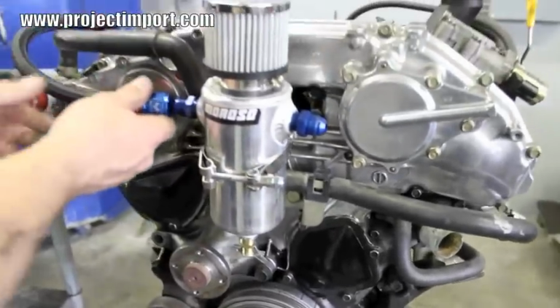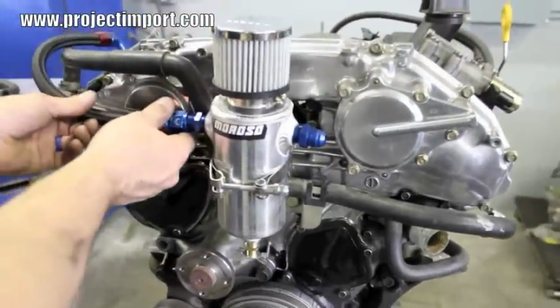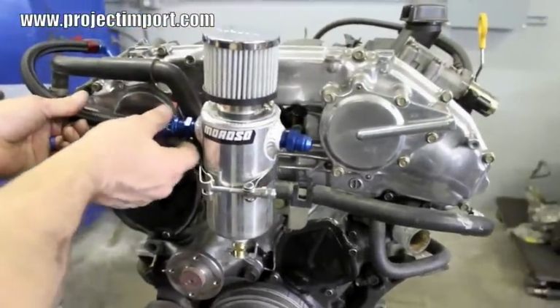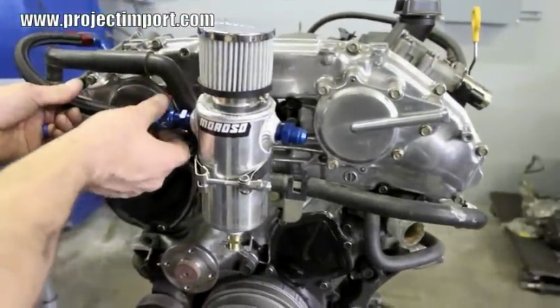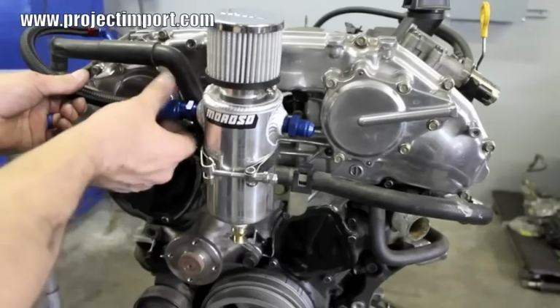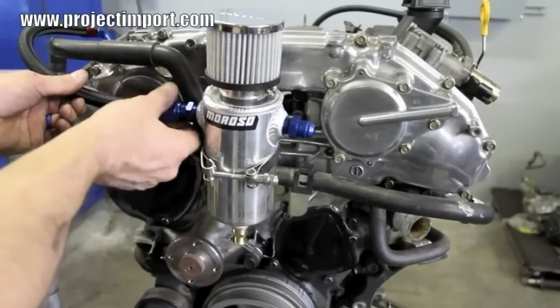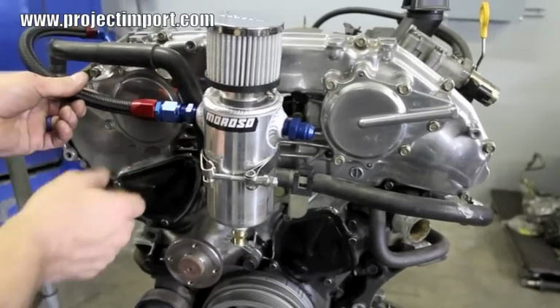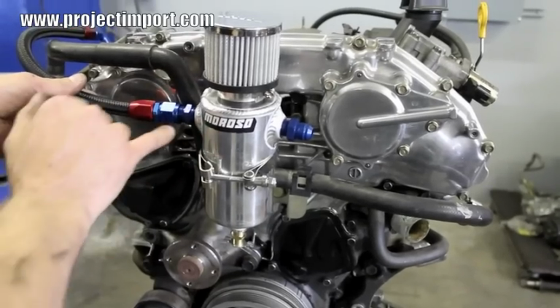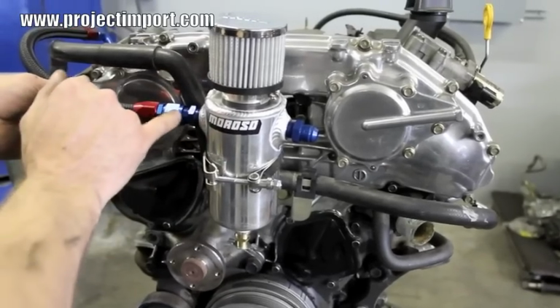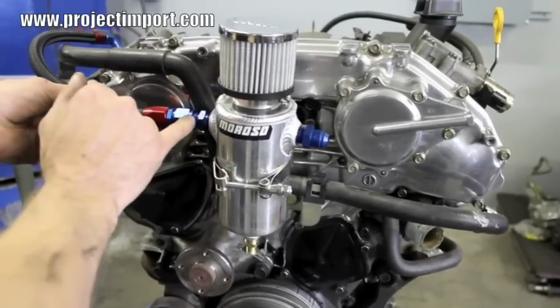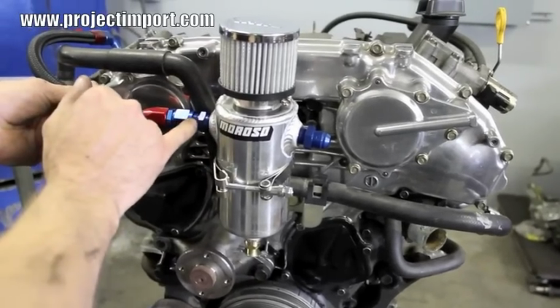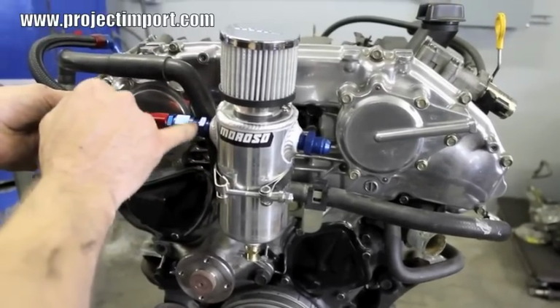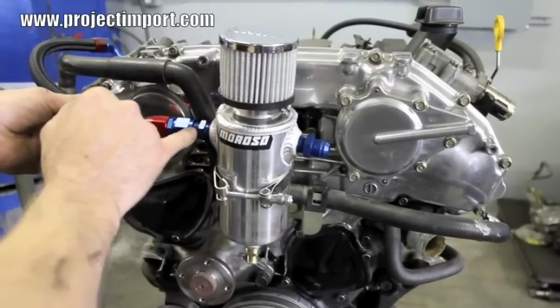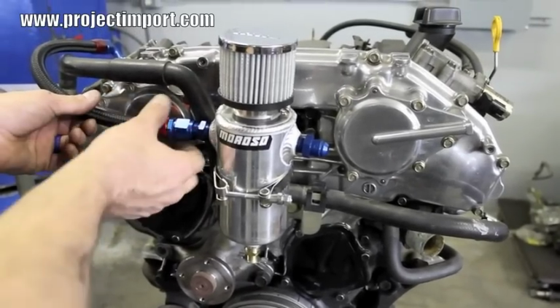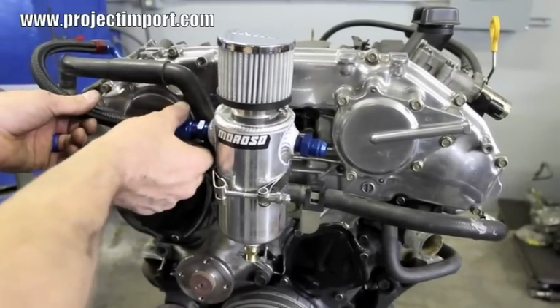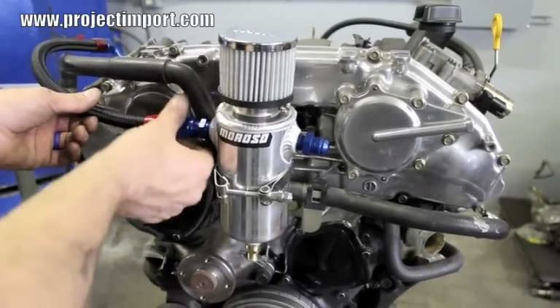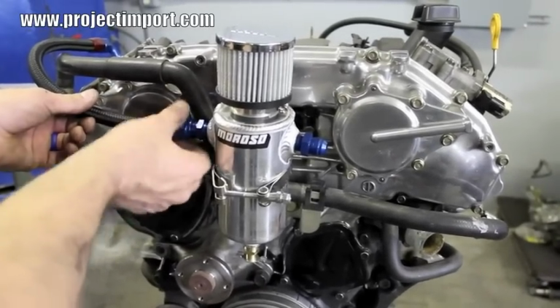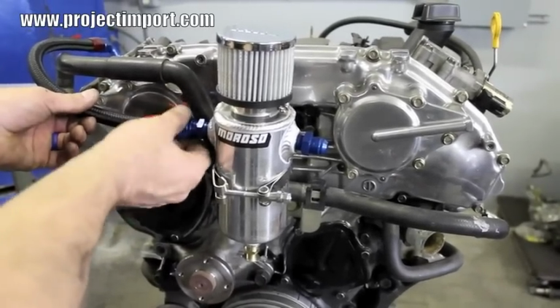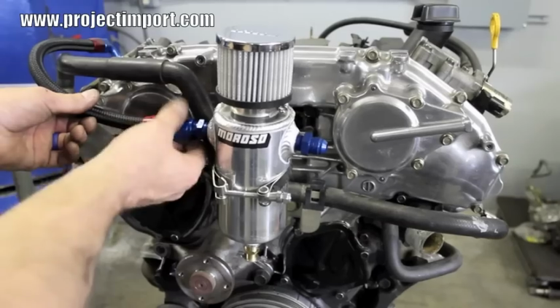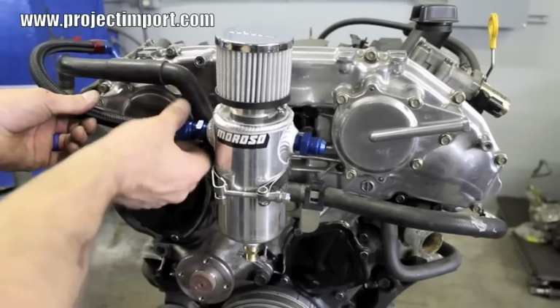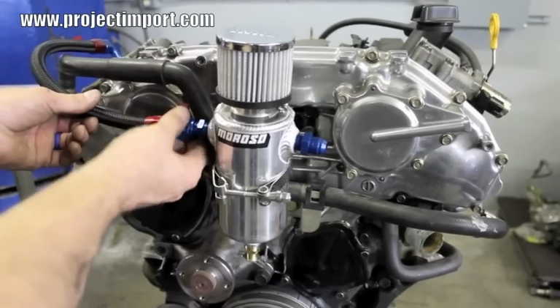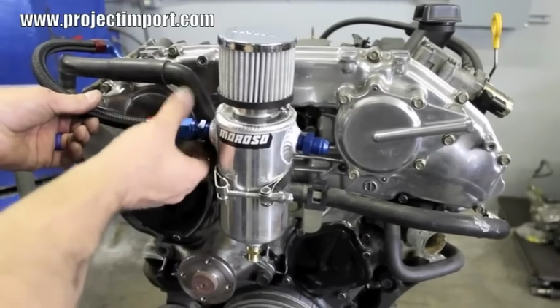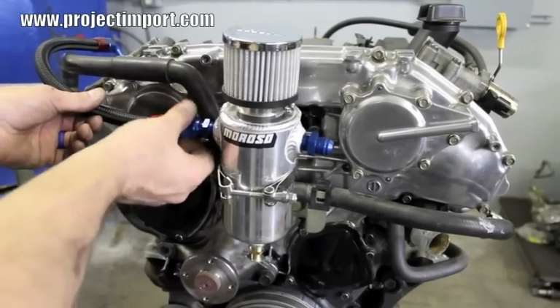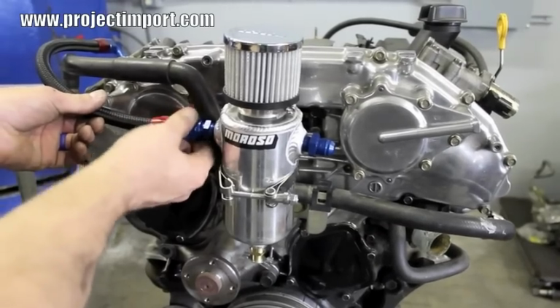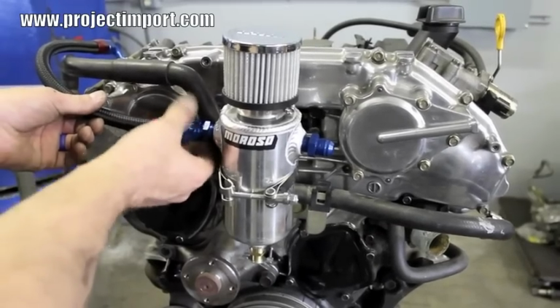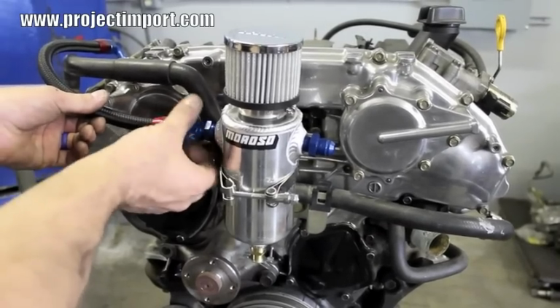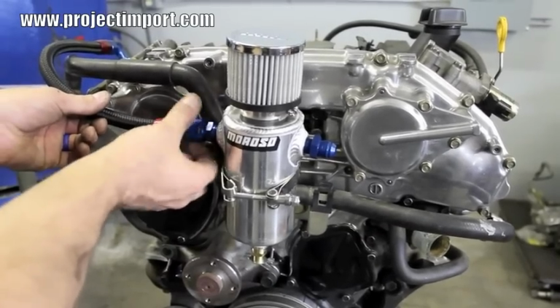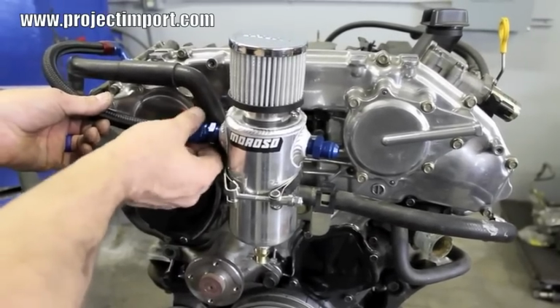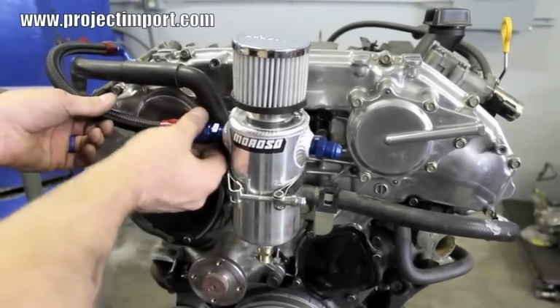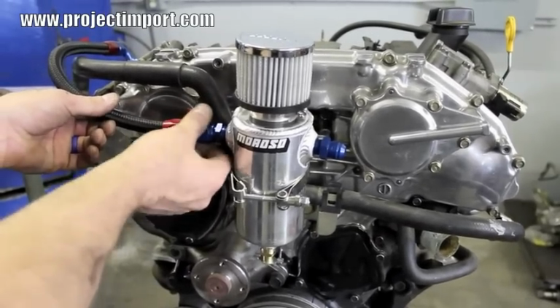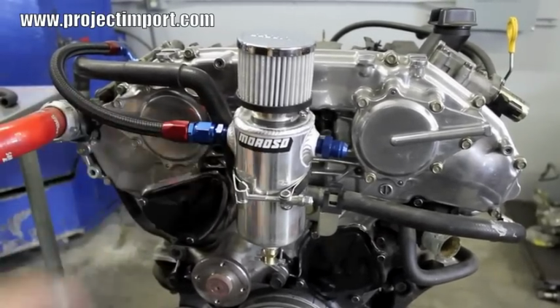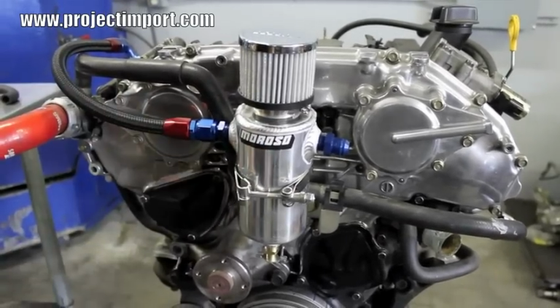We'll take the right side valve cover hose. Again, if you put a light amount of anti-seize on the threads of the AN fitting, it will help with assembly and disassembly at later dates. As you can see, I've got this hose on a lot easier.